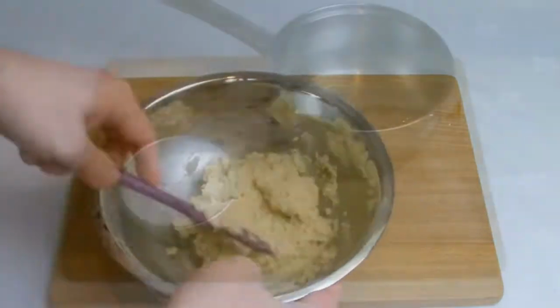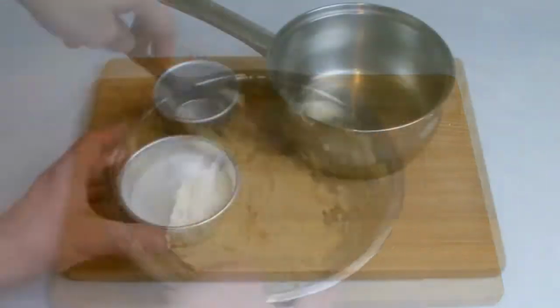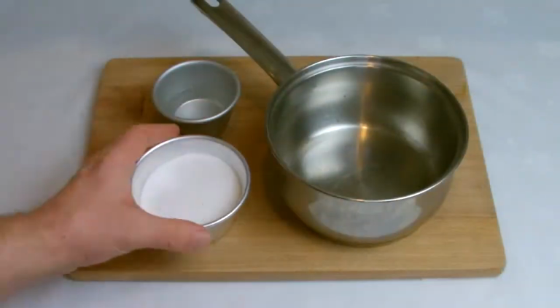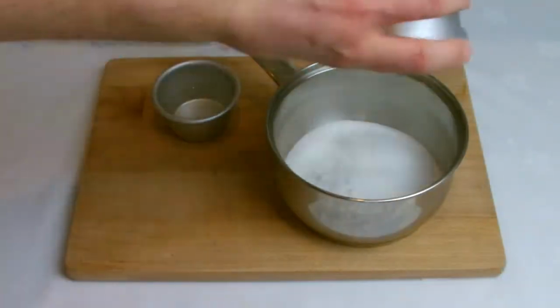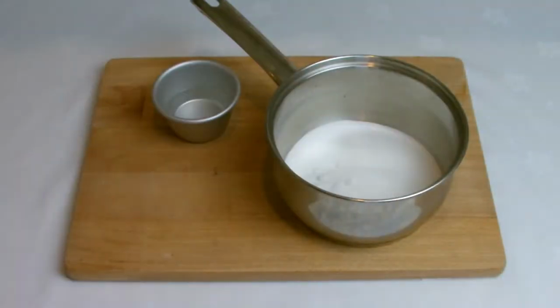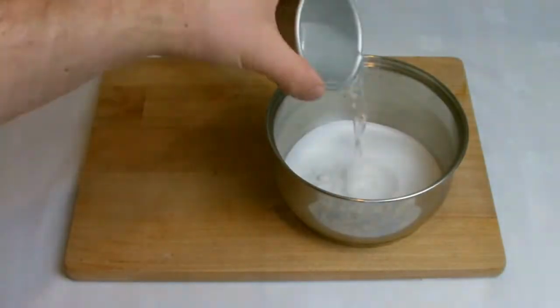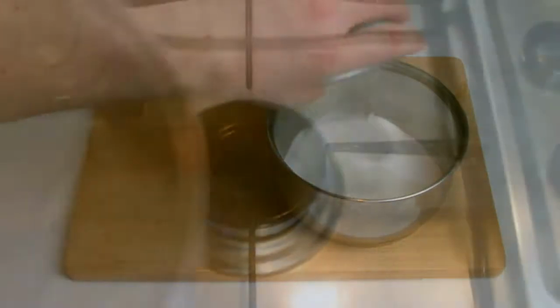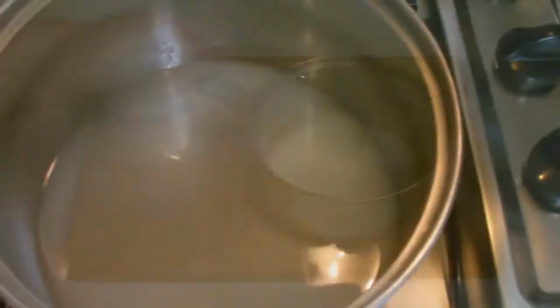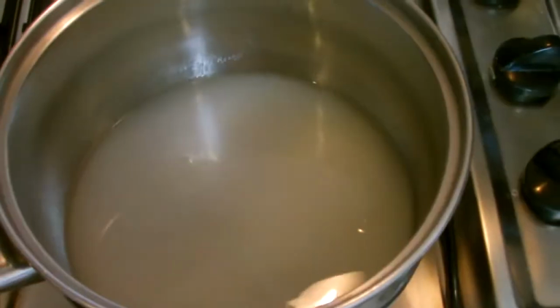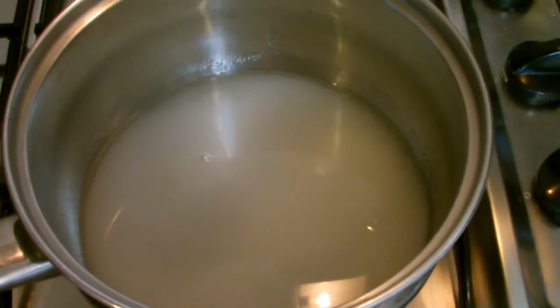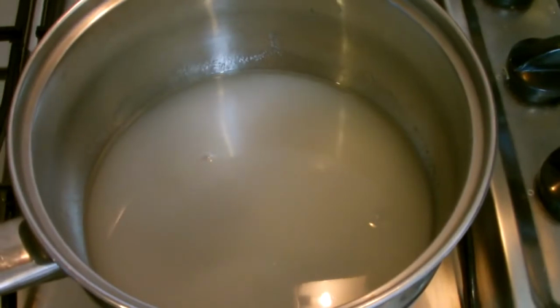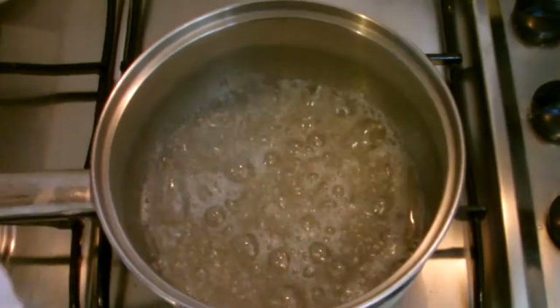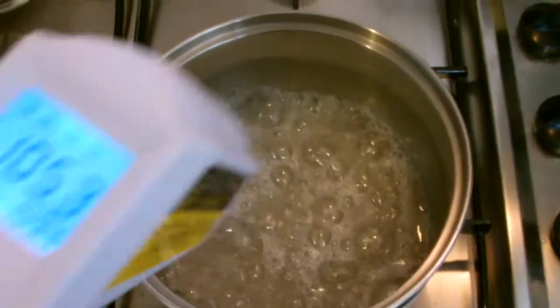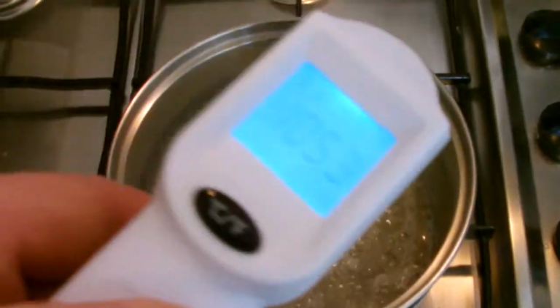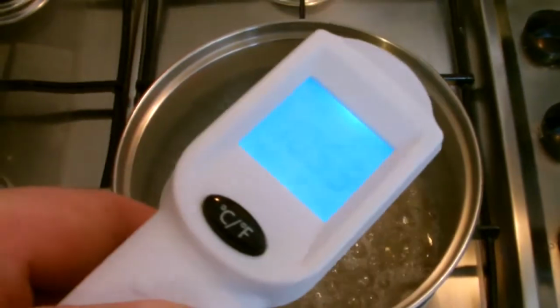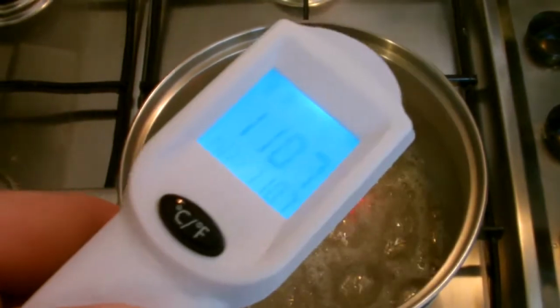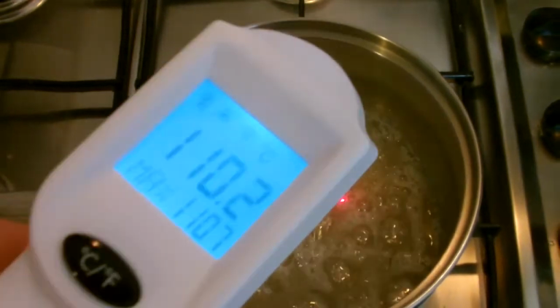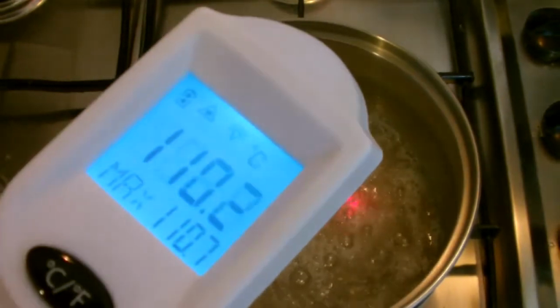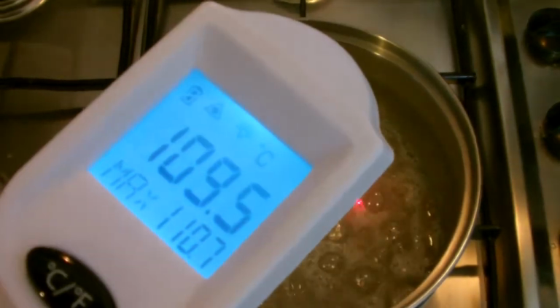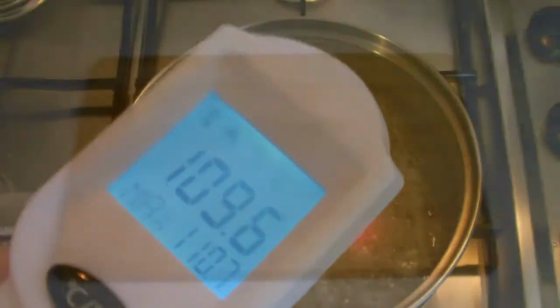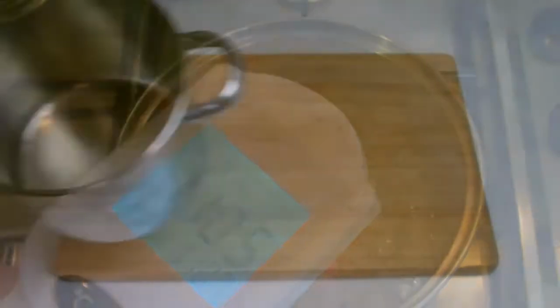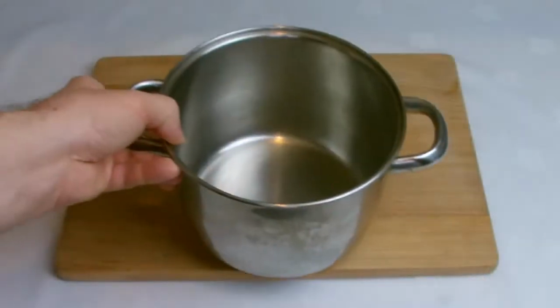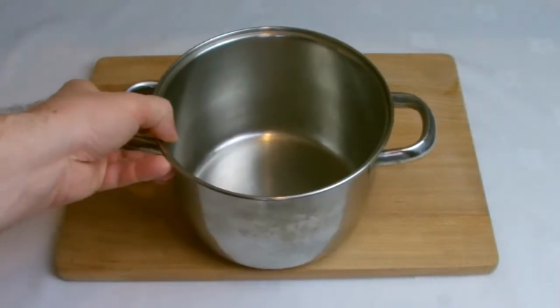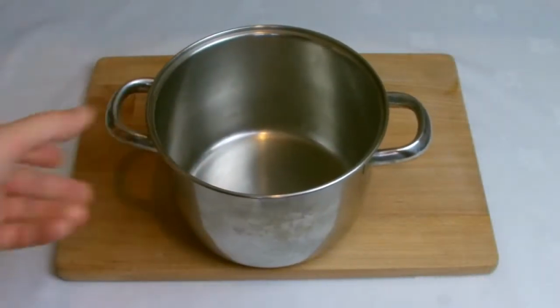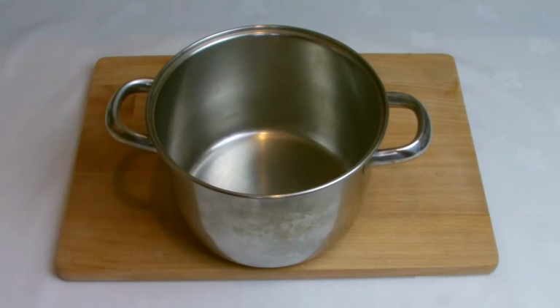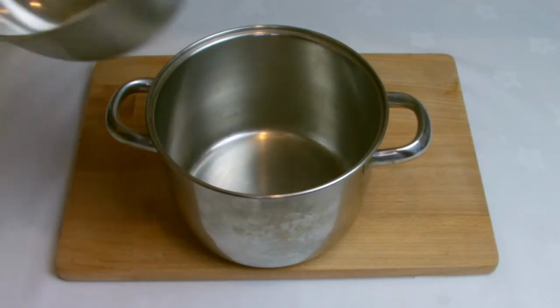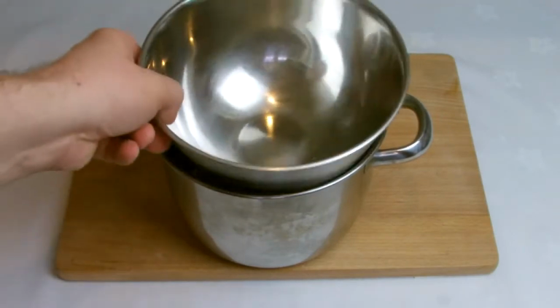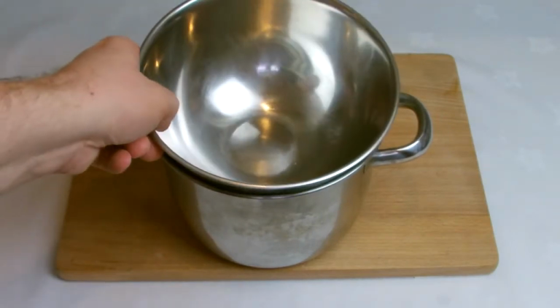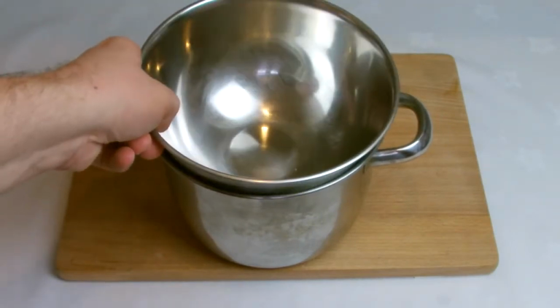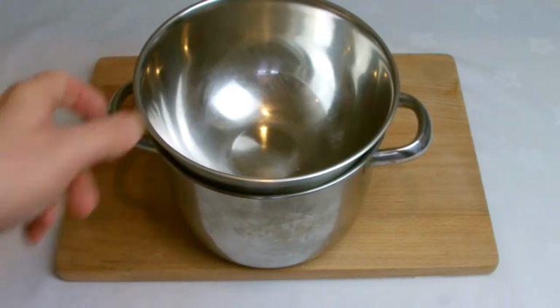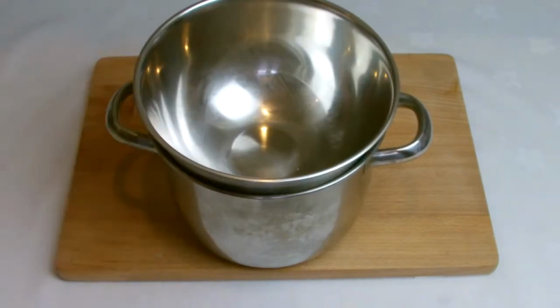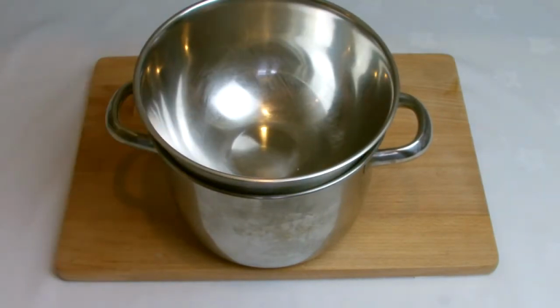The other component is Italian meringue. Place the water and sugar into a pan before placing on the stove over a medium heat. While coming up to temperature, get another 60g of egg whites into a bone dry bowl but do not start to whisk yet.